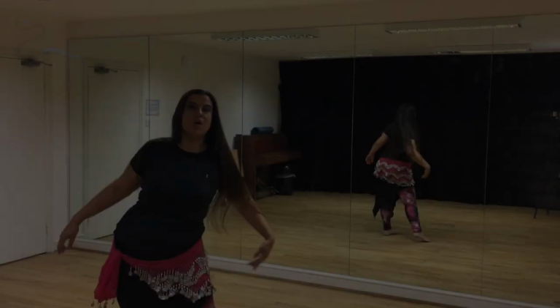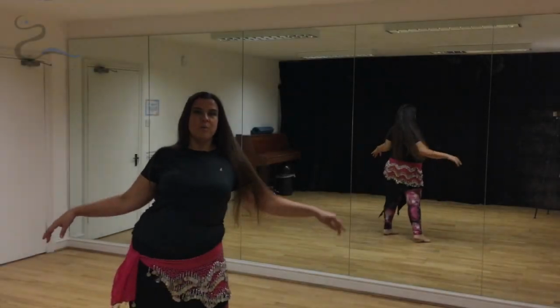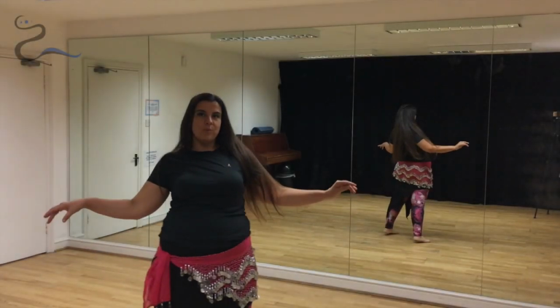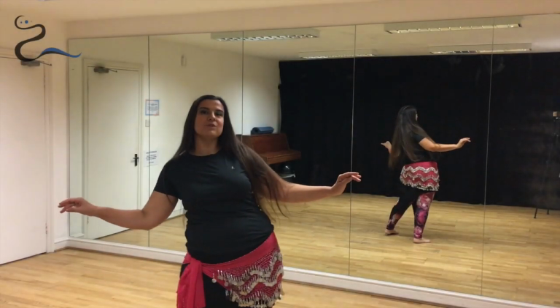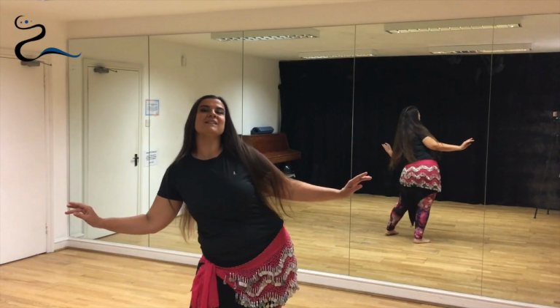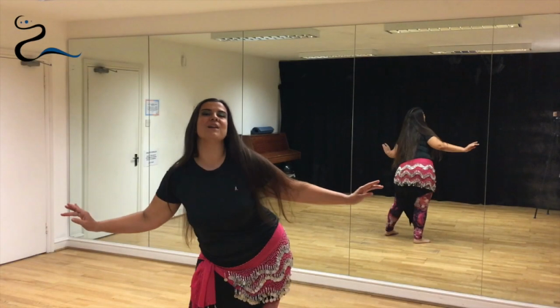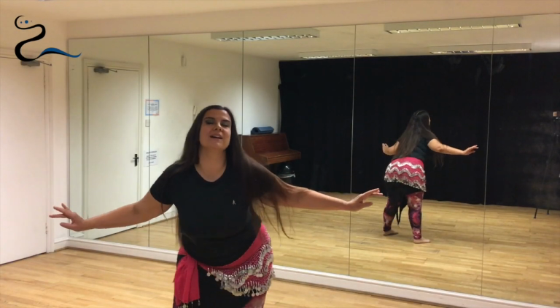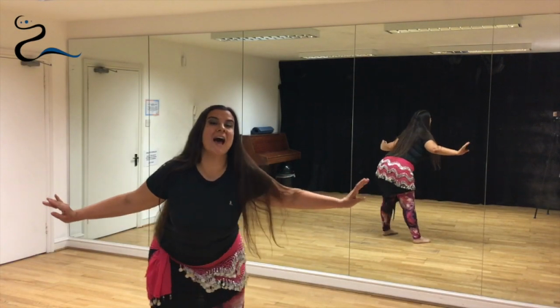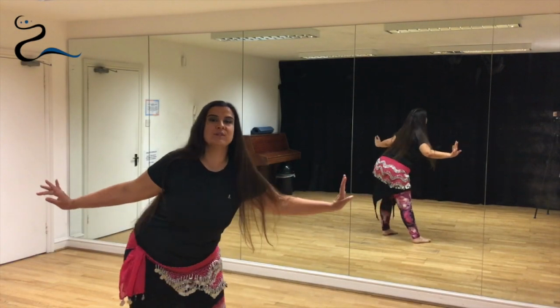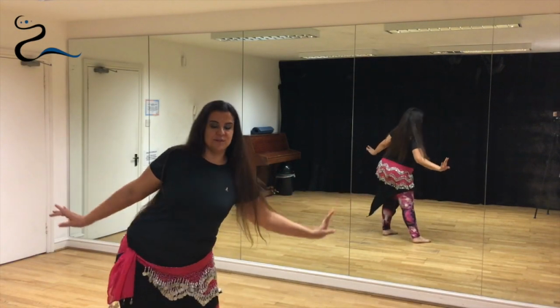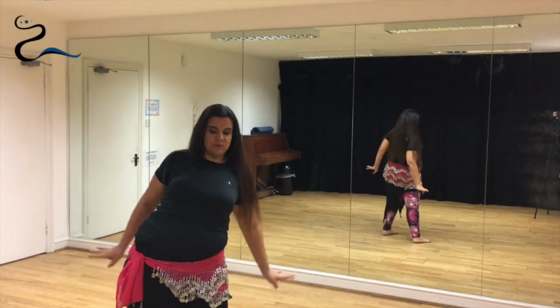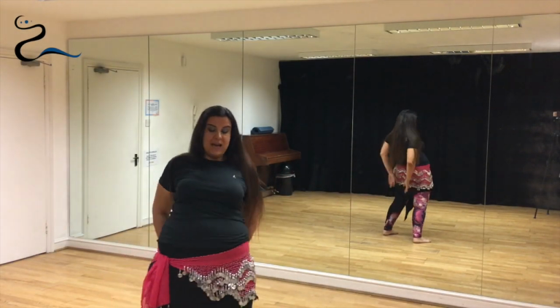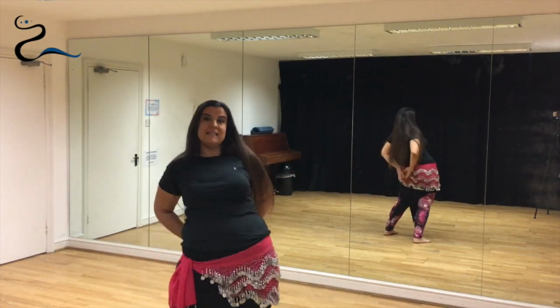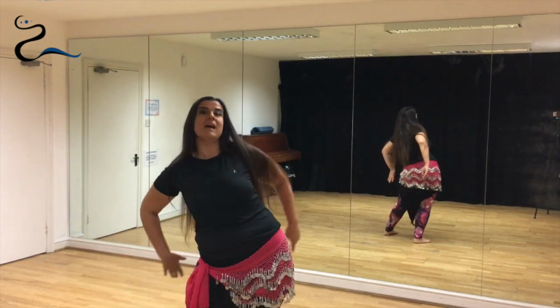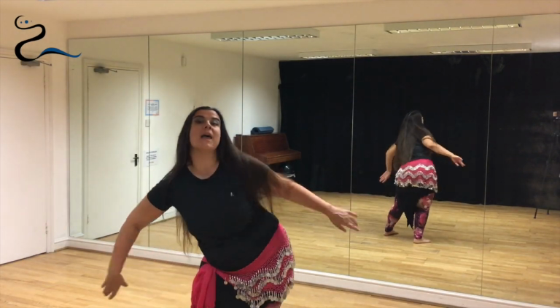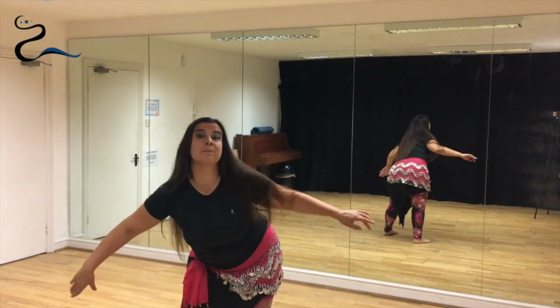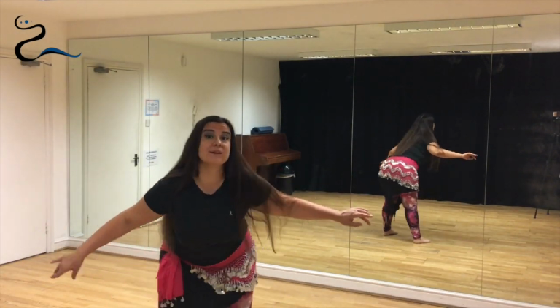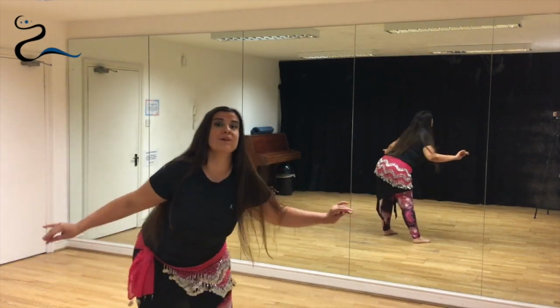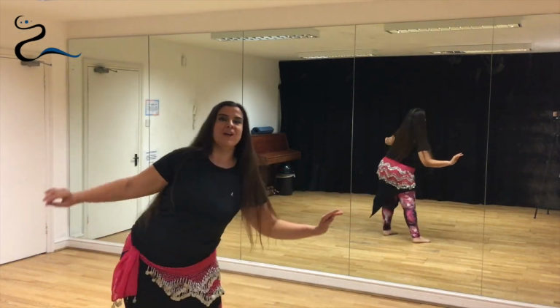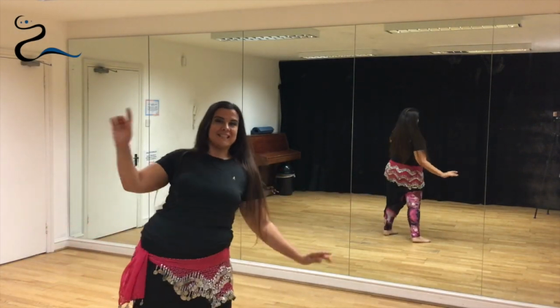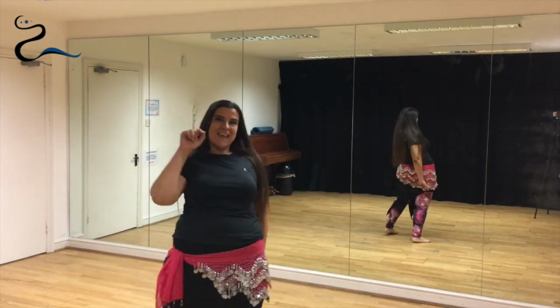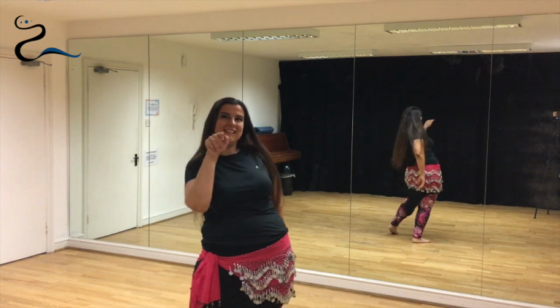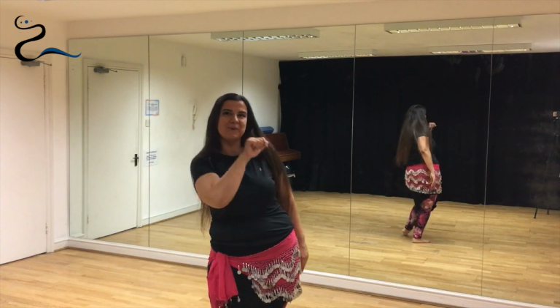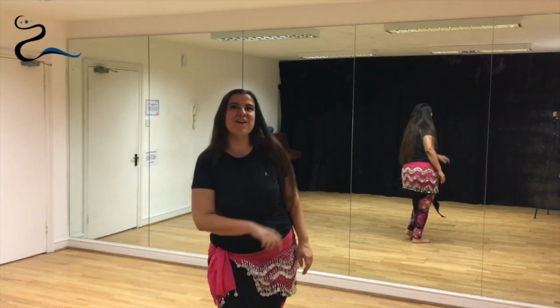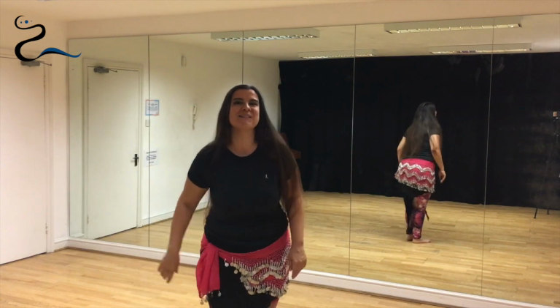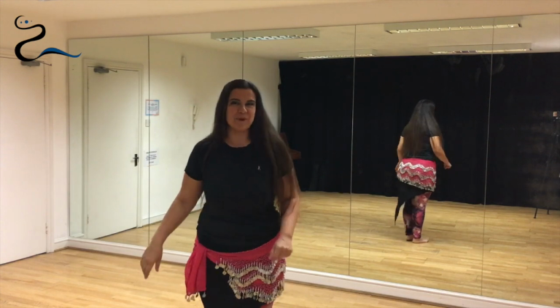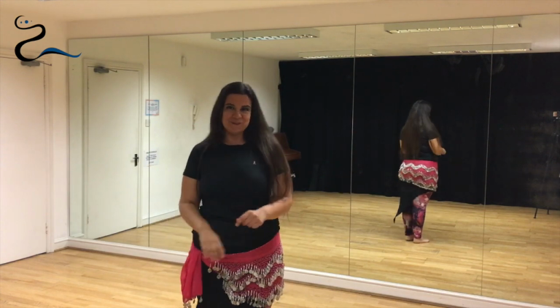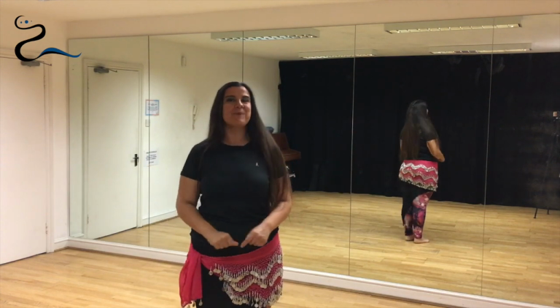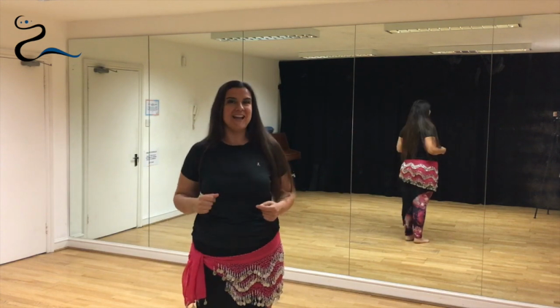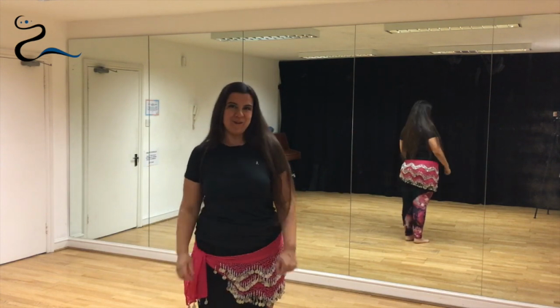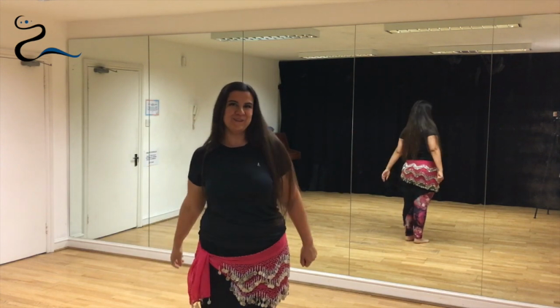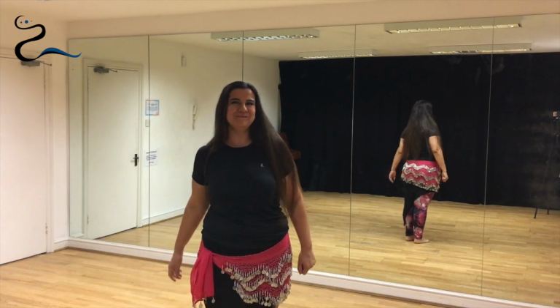Would you like to learn how to do the hip circle? Stay in this video because I'm going to explain how to.